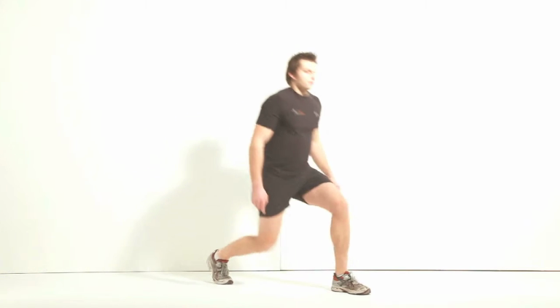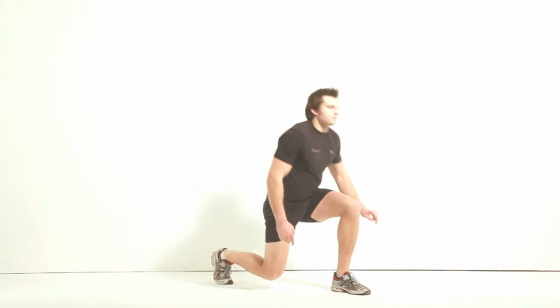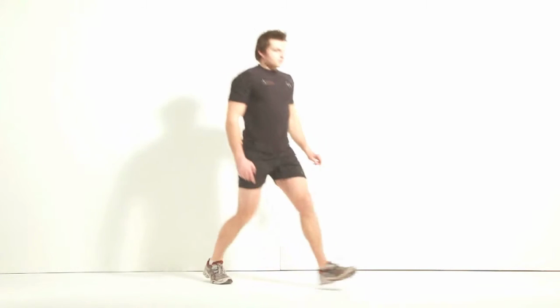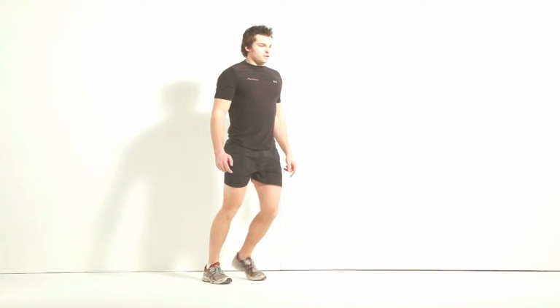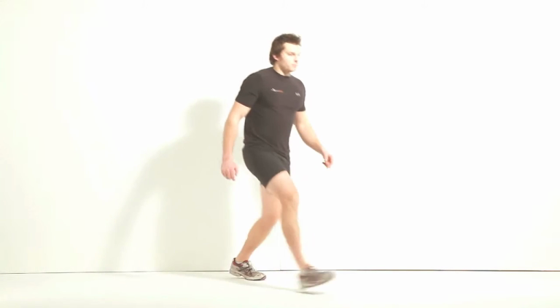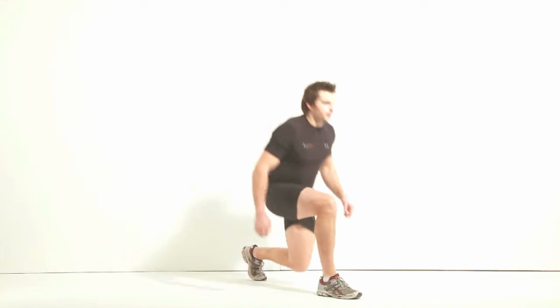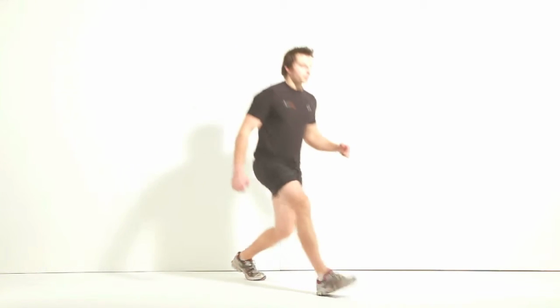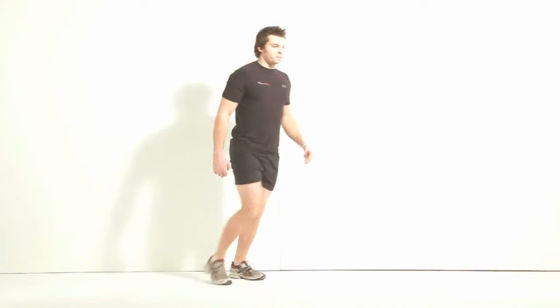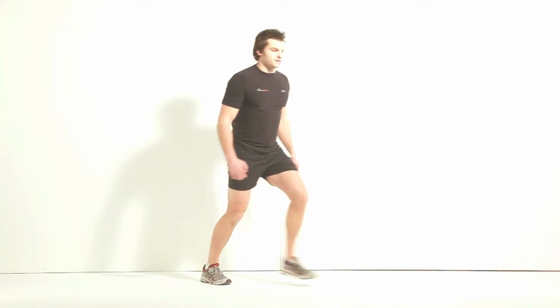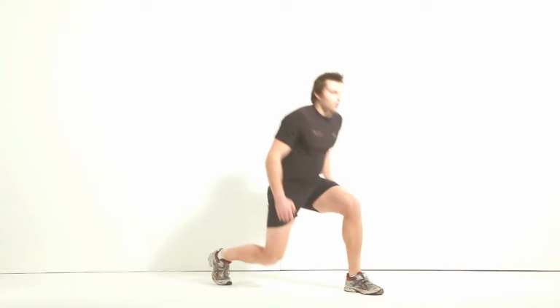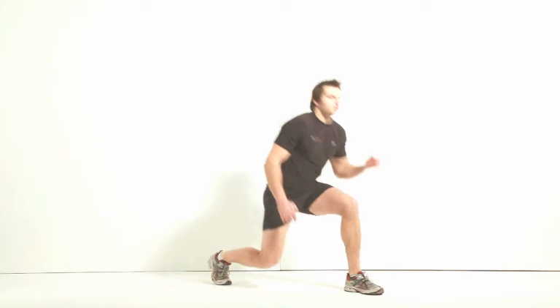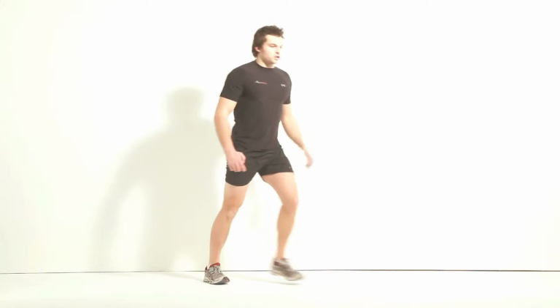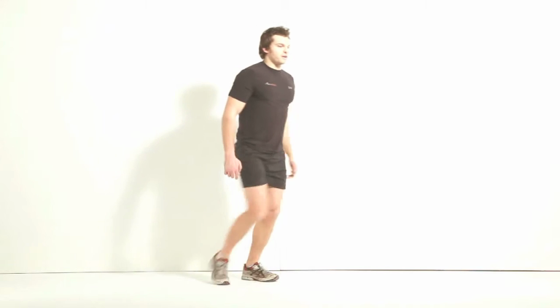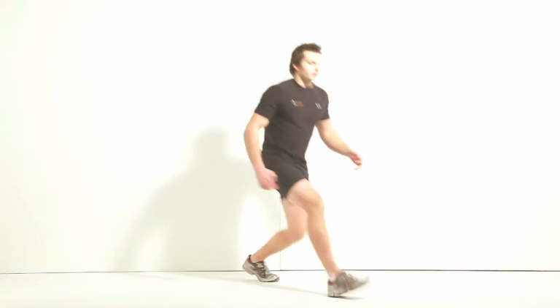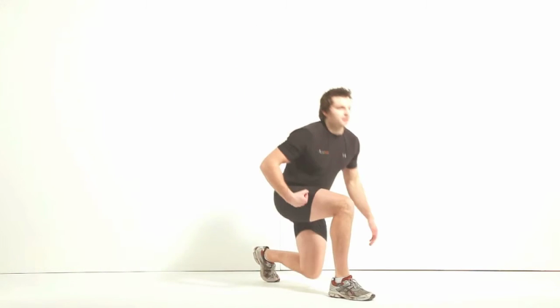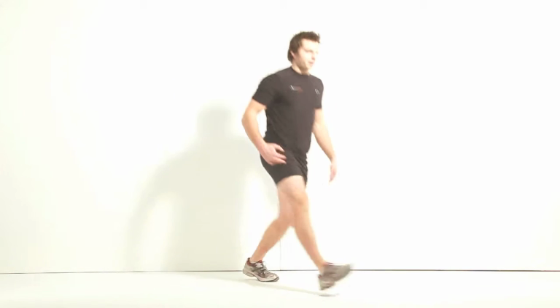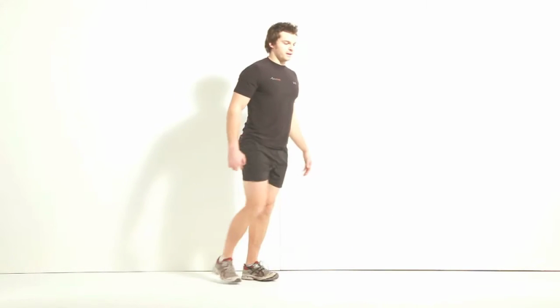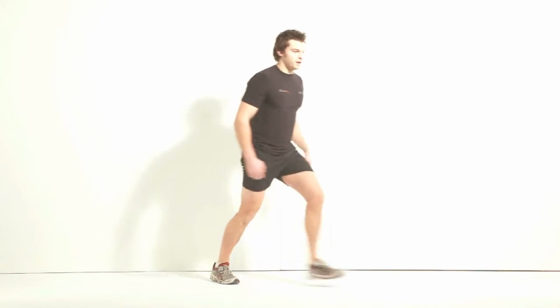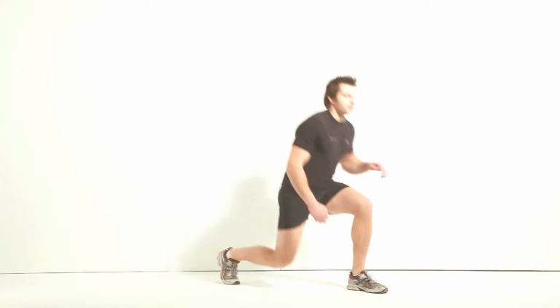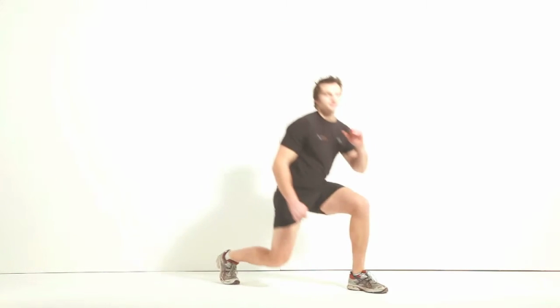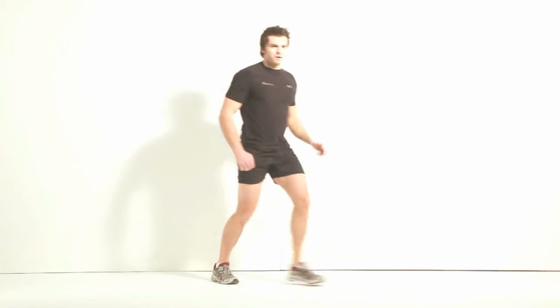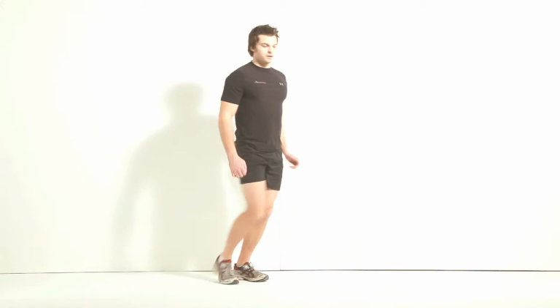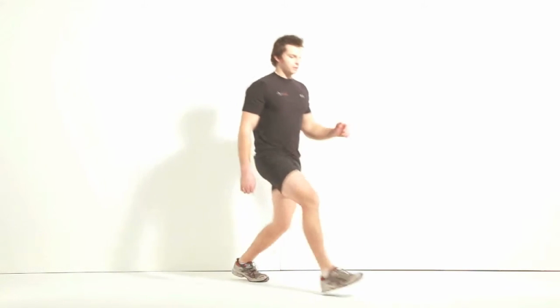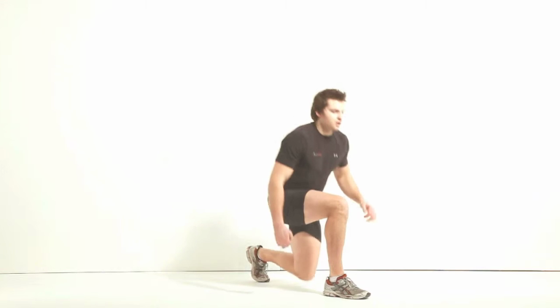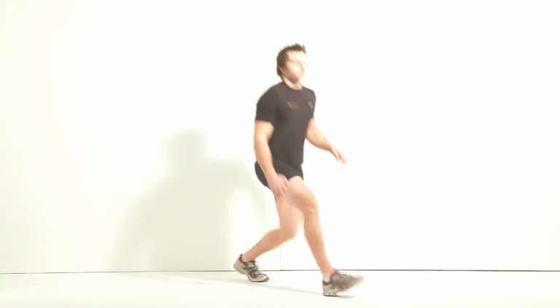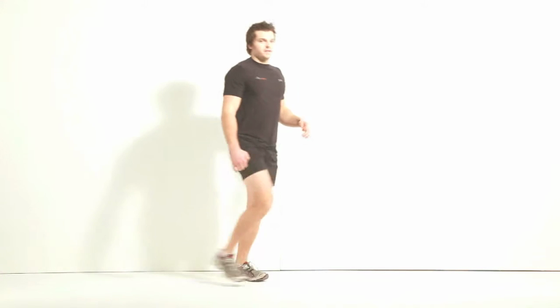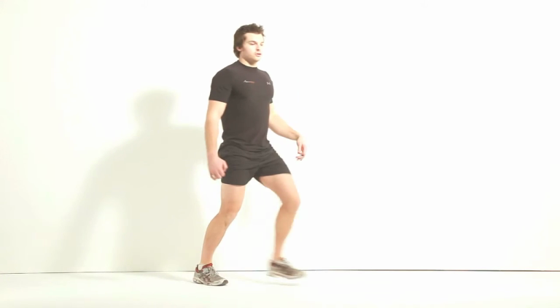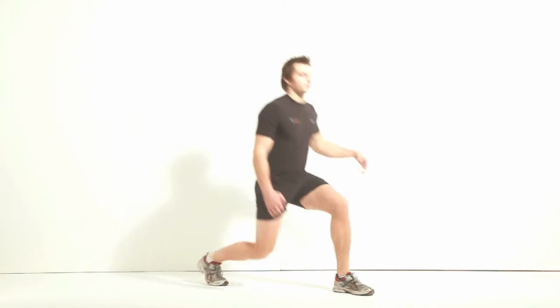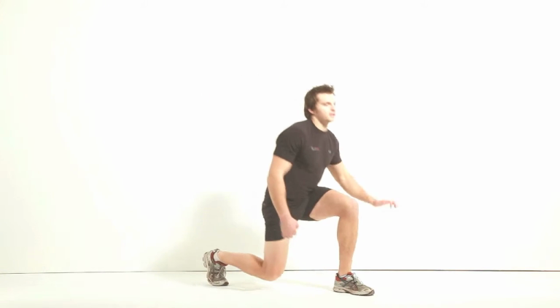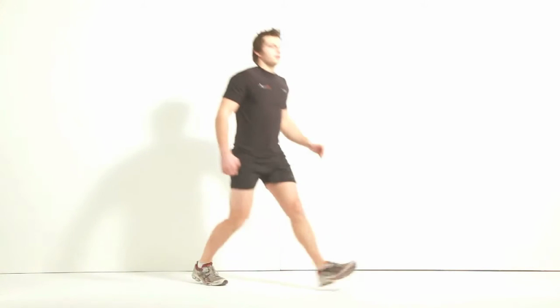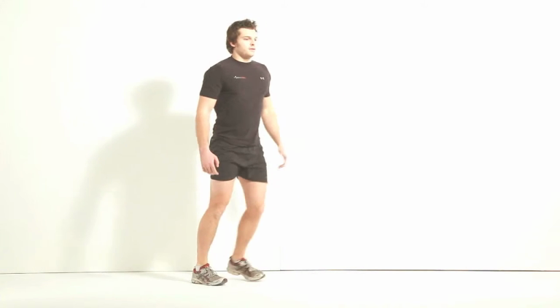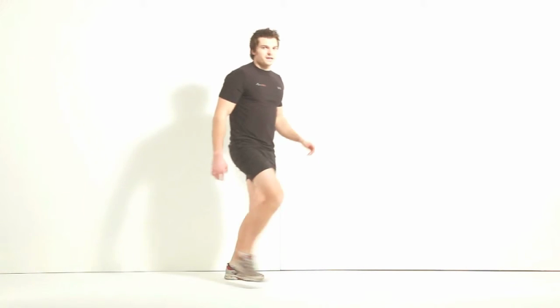To make this harder, you can build it up by putting the pace in and really pushing off that front leg to come back, engaging your bum. Really, really good toning exercise for your backside.